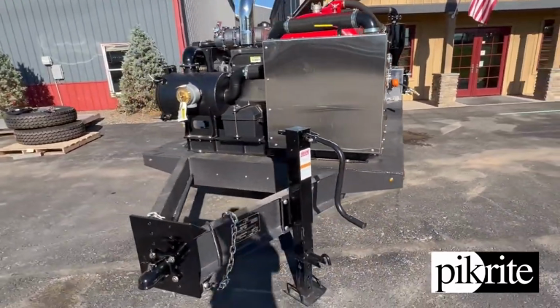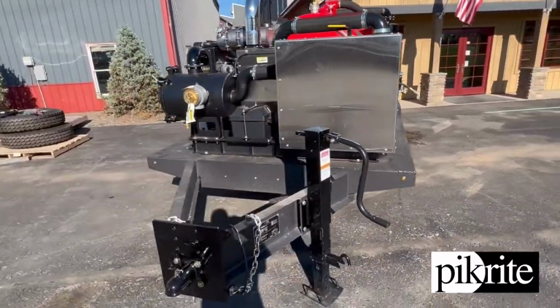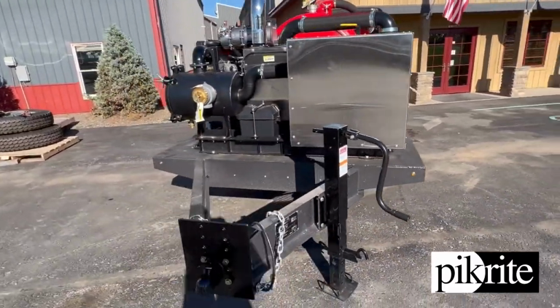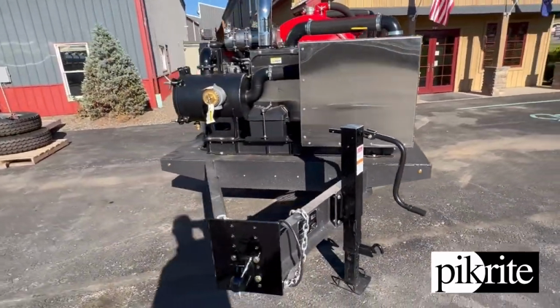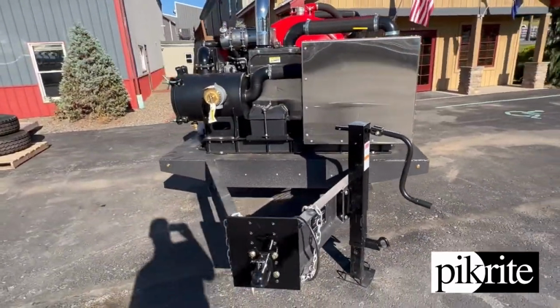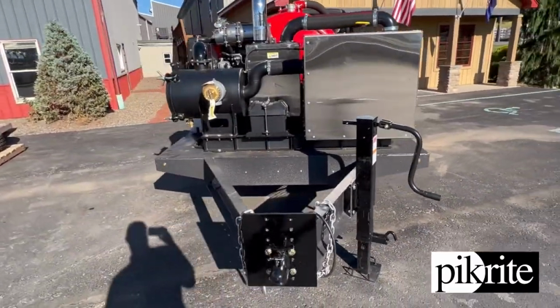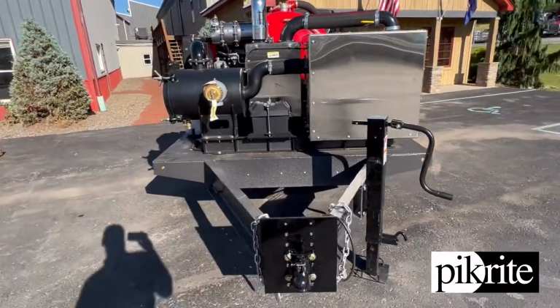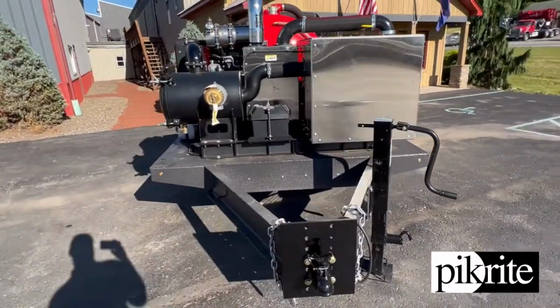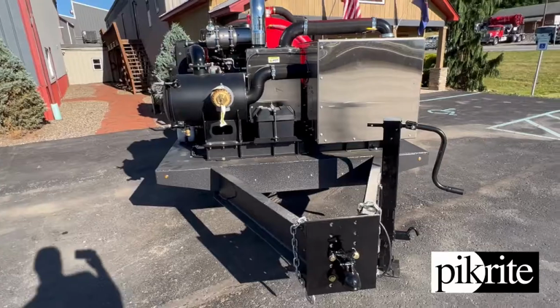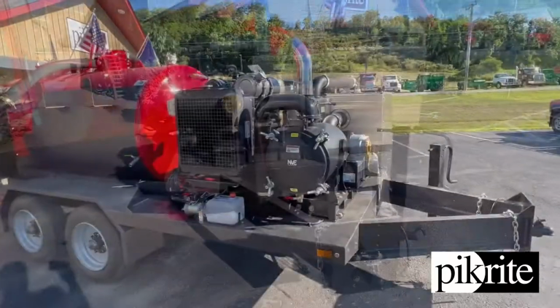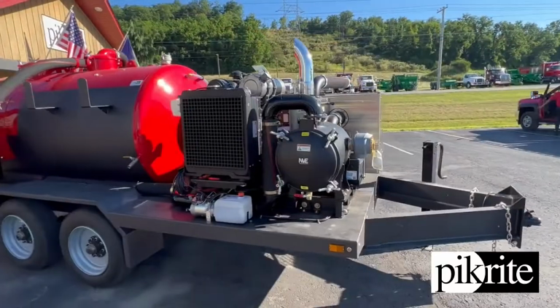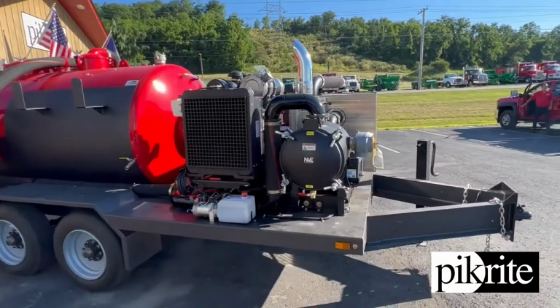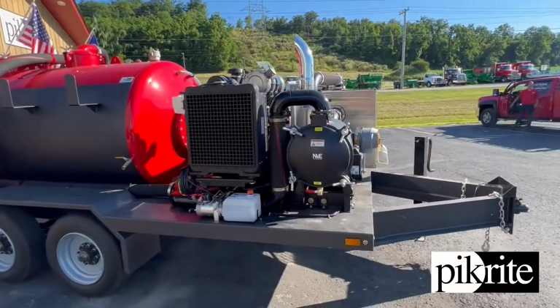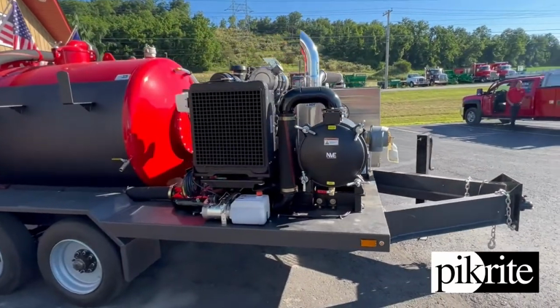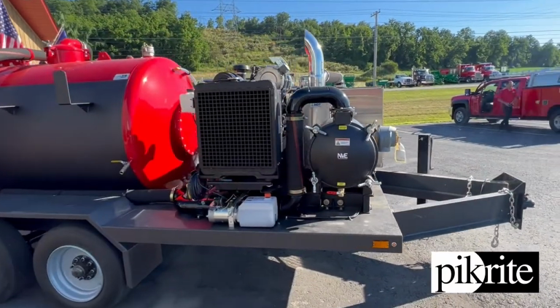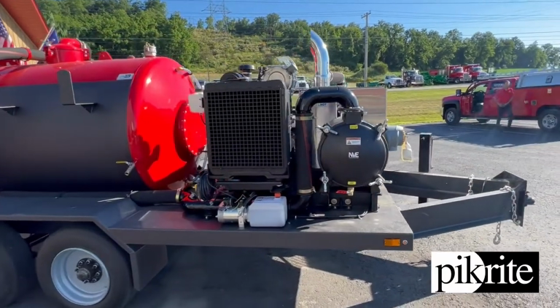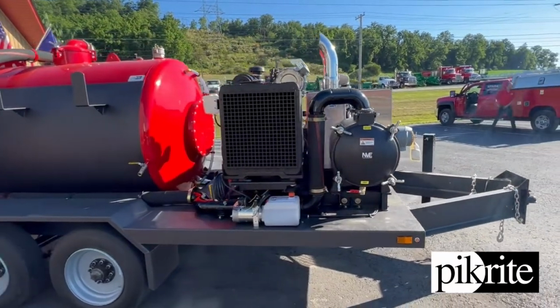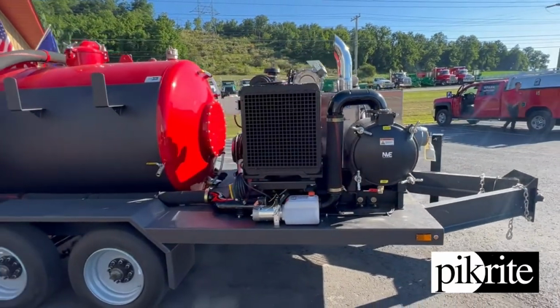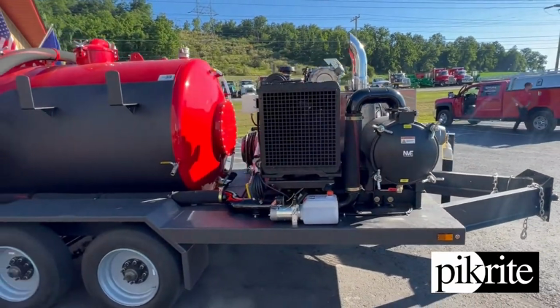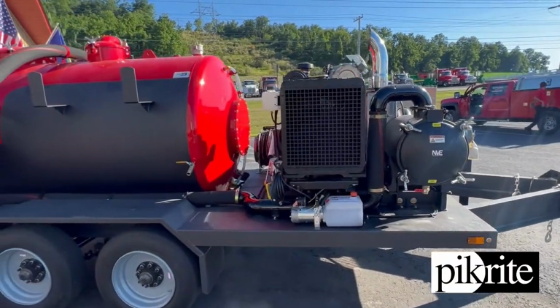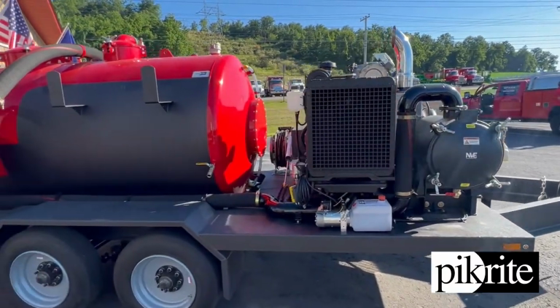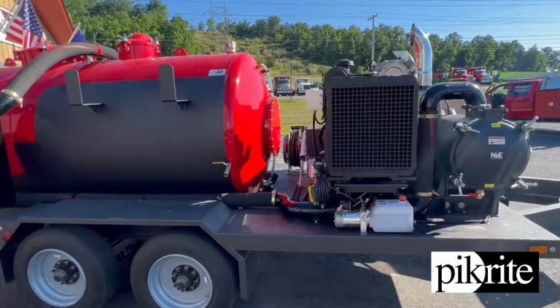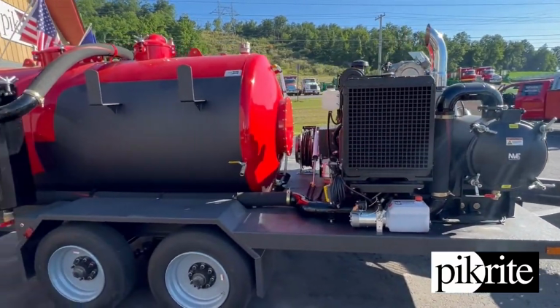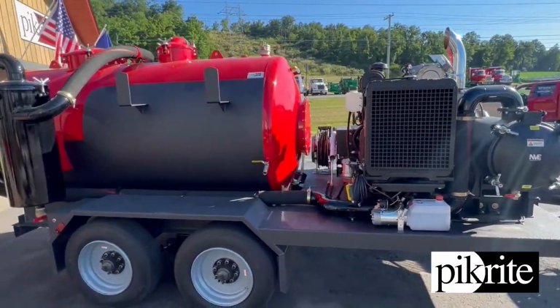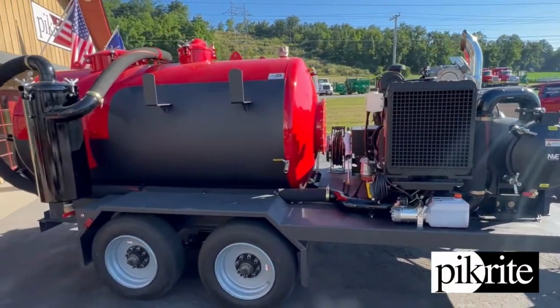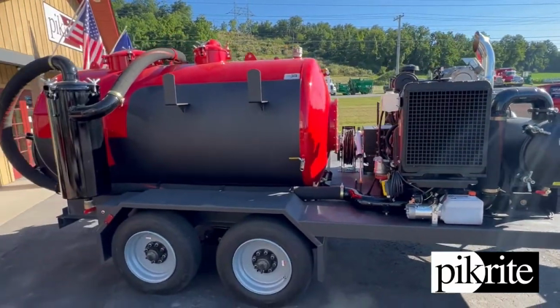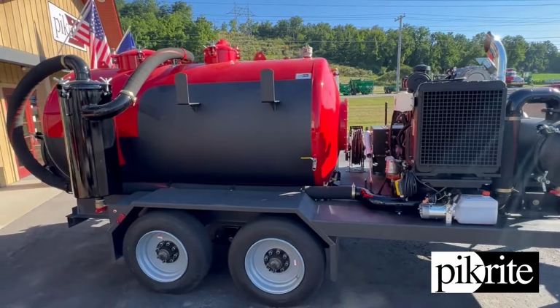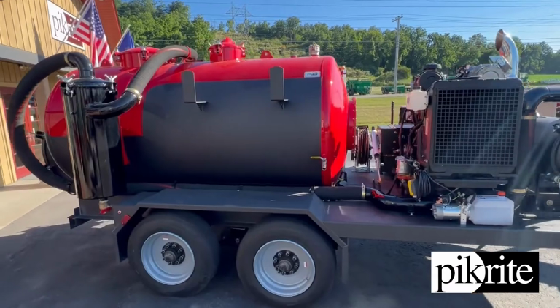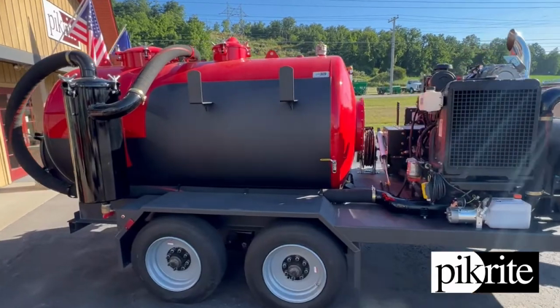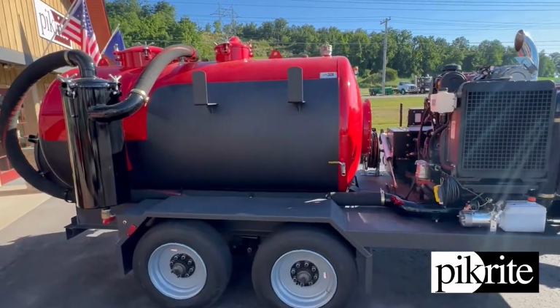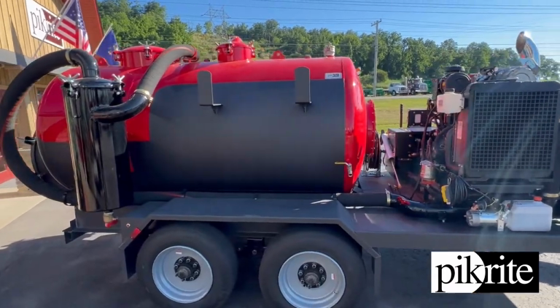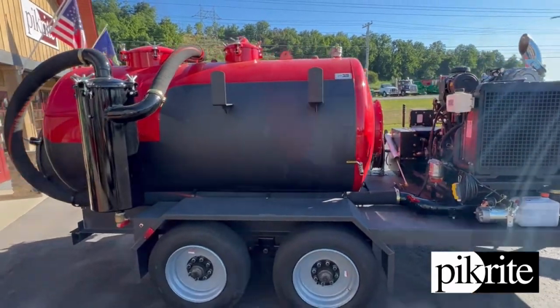18,000 pound GVW. Do have a big pre-cleaner on the engine system to keep everything out of the vac. 25 gallon vertical secondary on it.